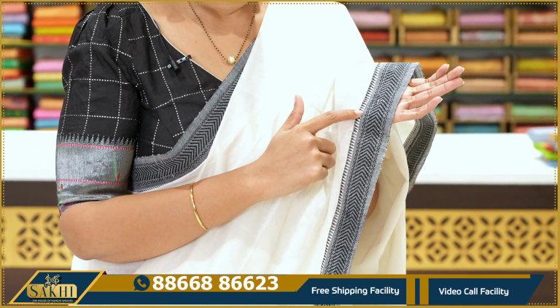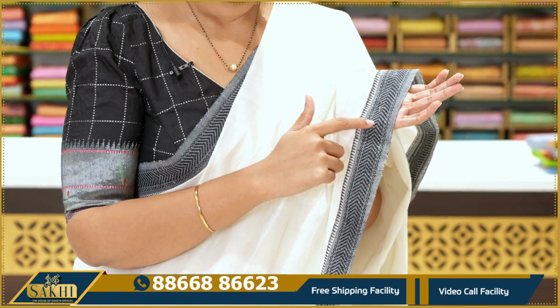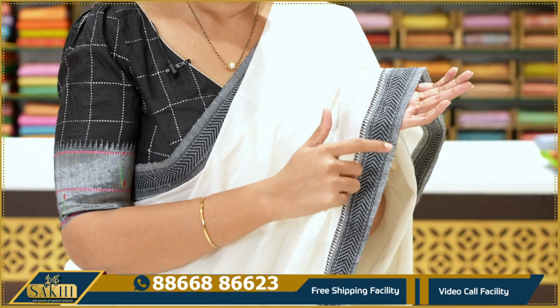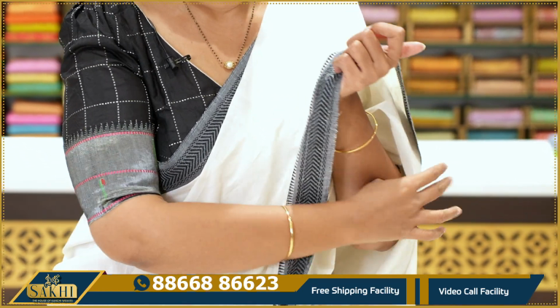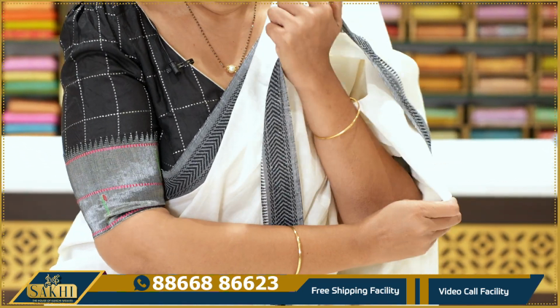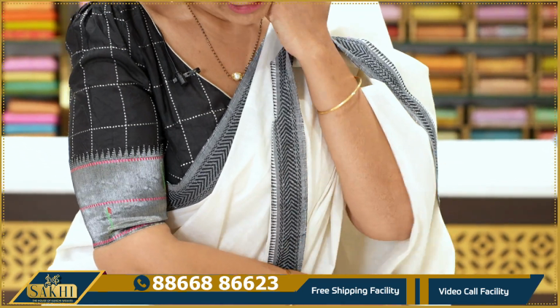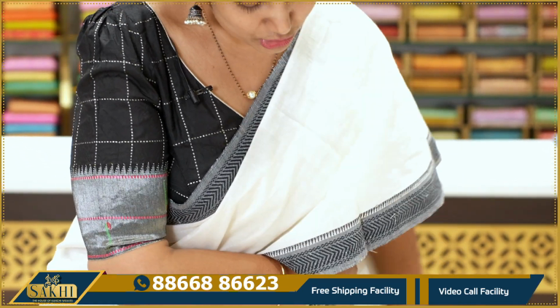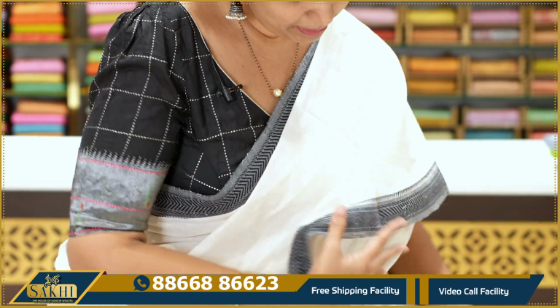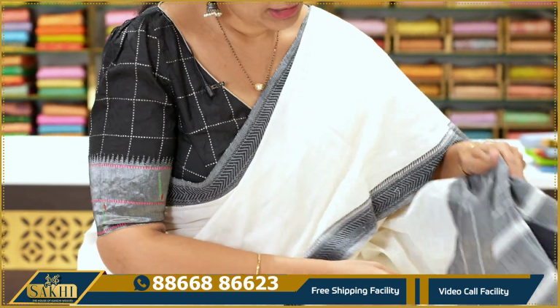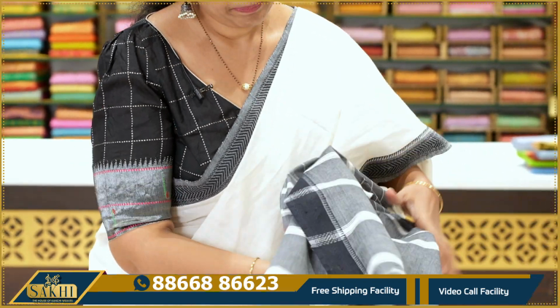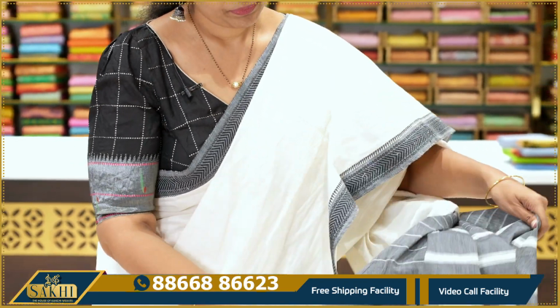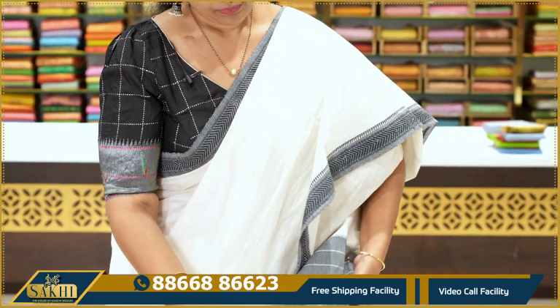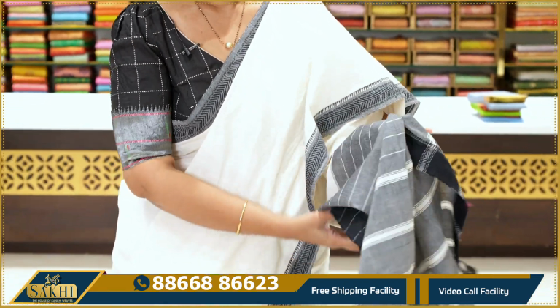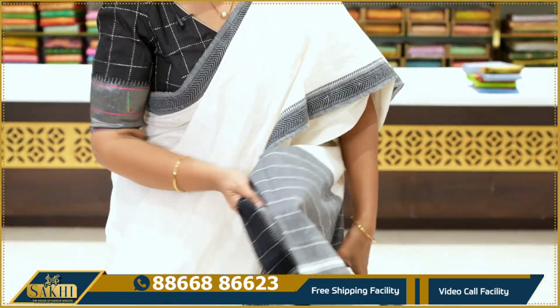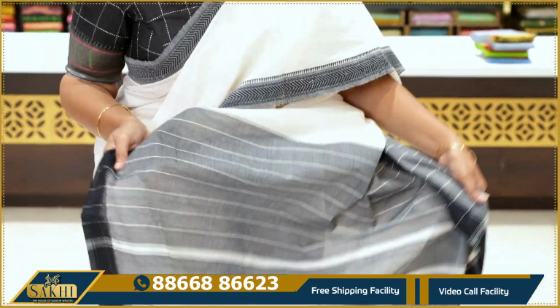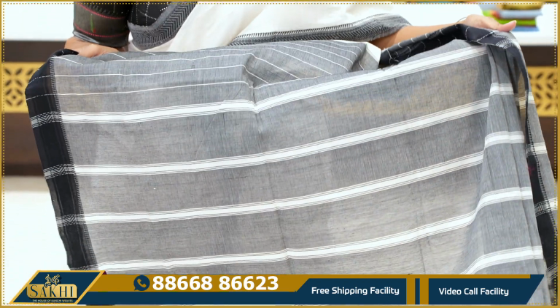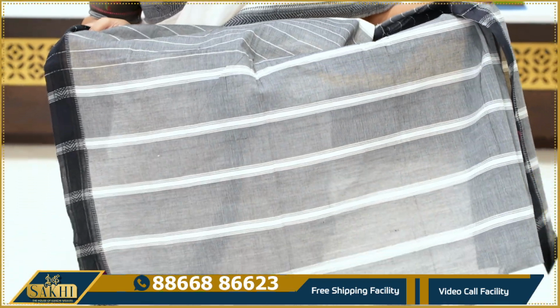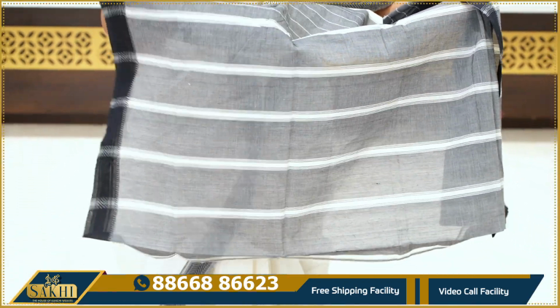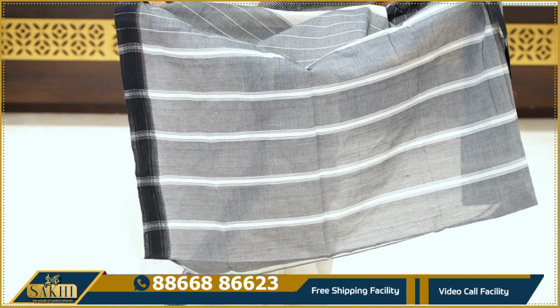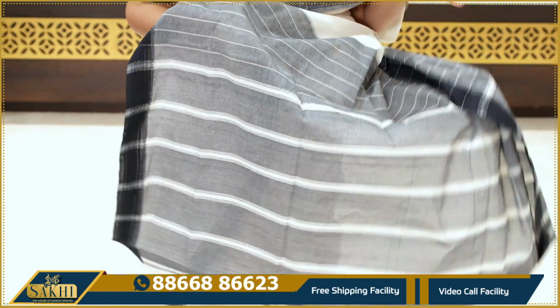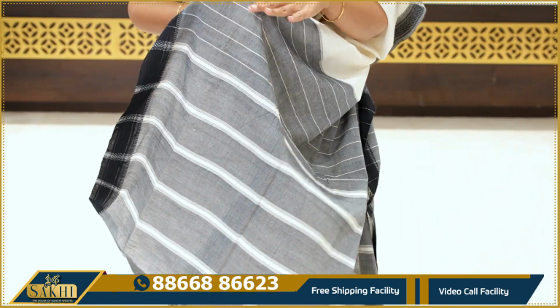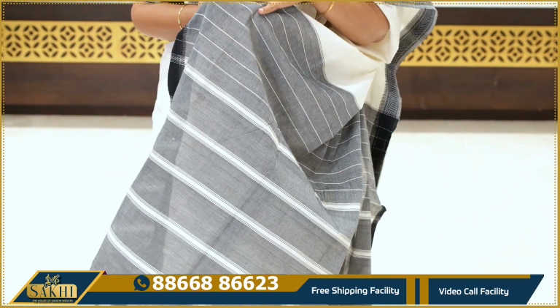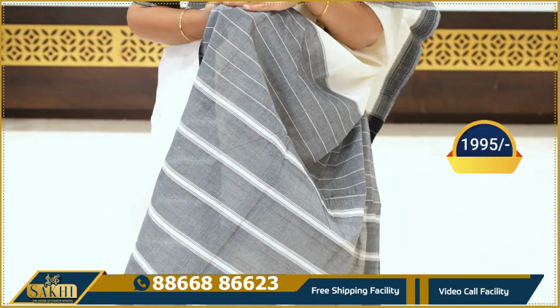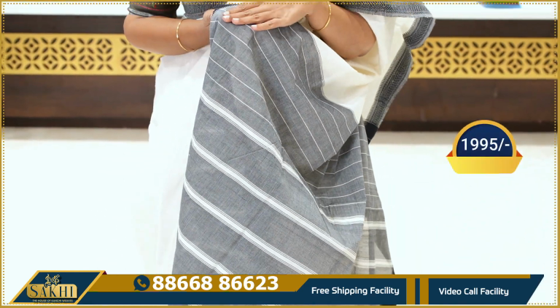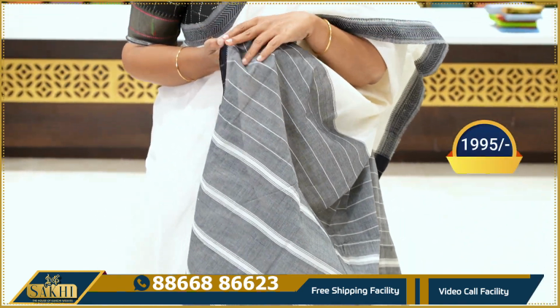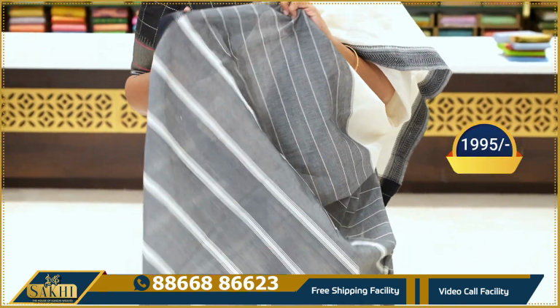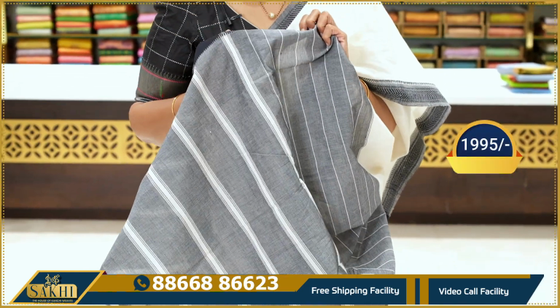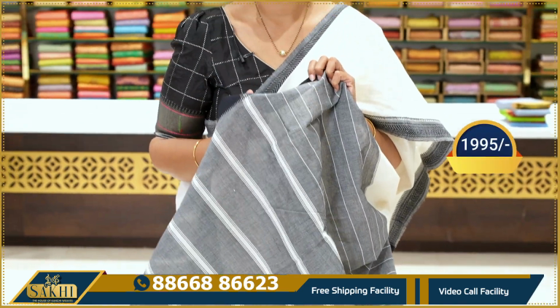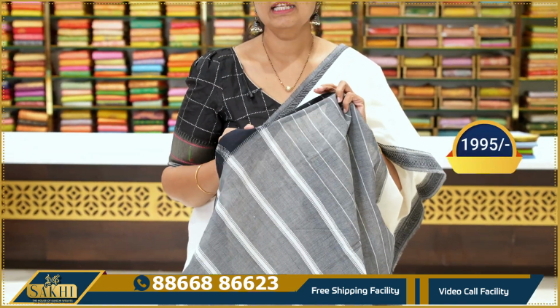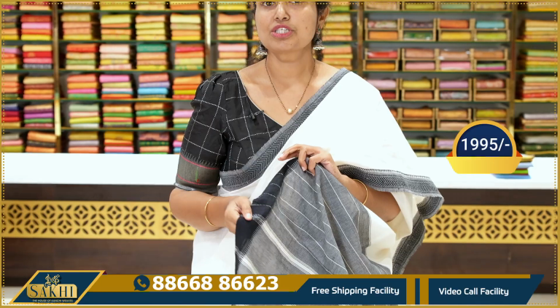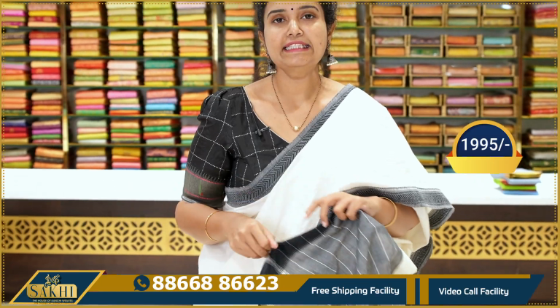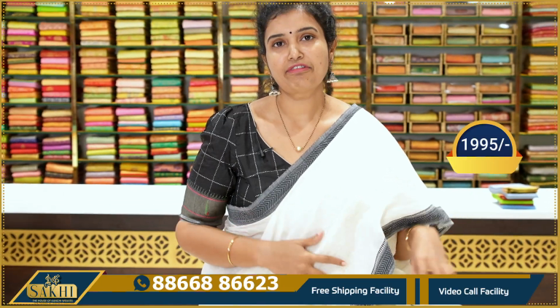It has an arrow detail and a pair of borders. Handloom. The blouse is contrast — white and black mix with a gray shade.